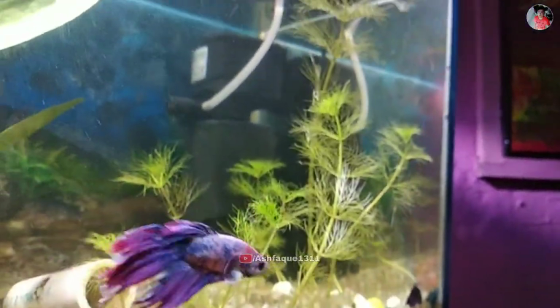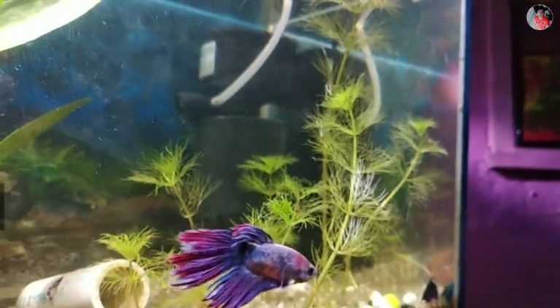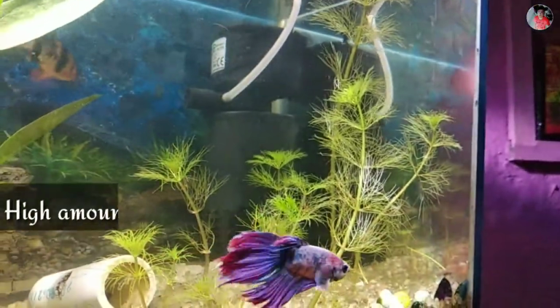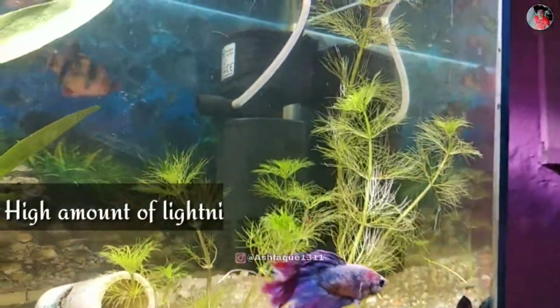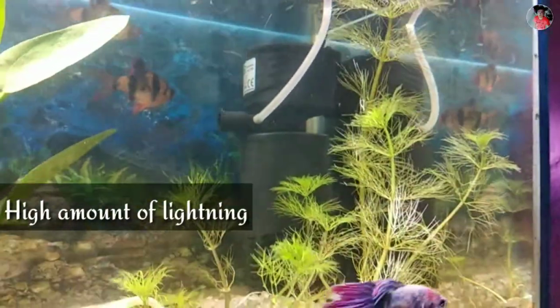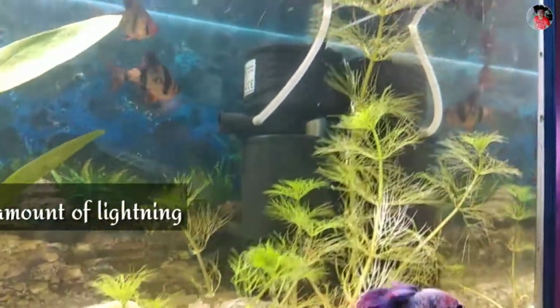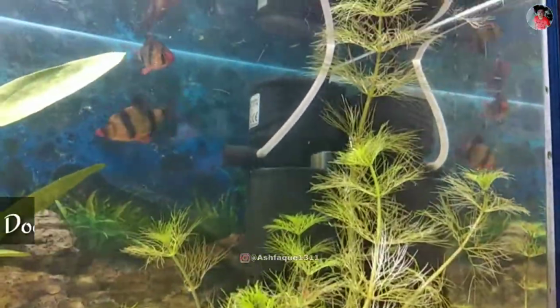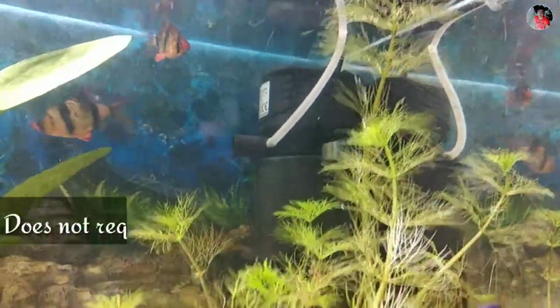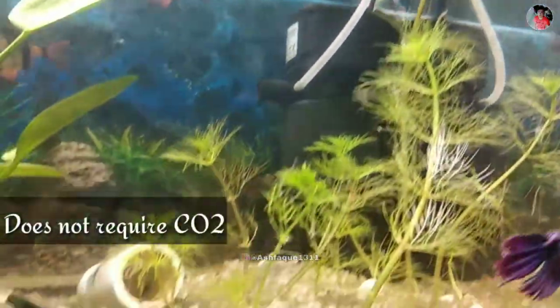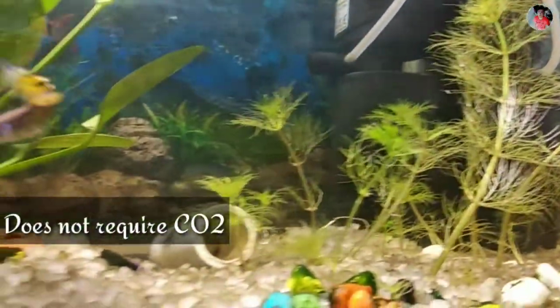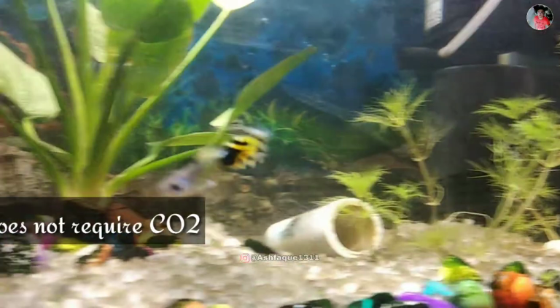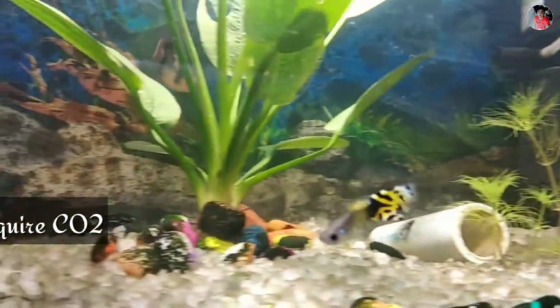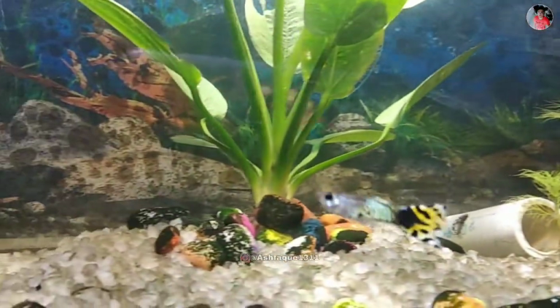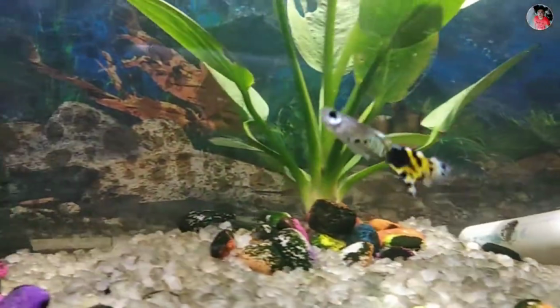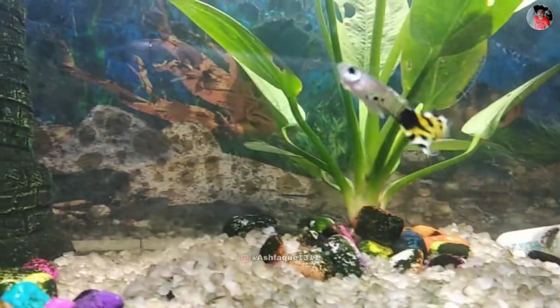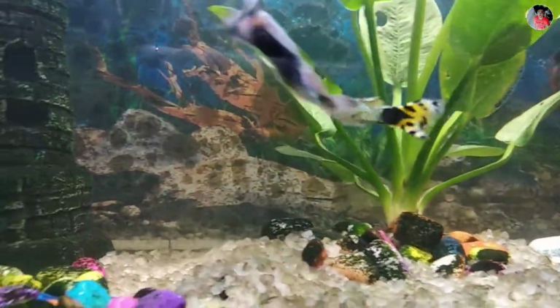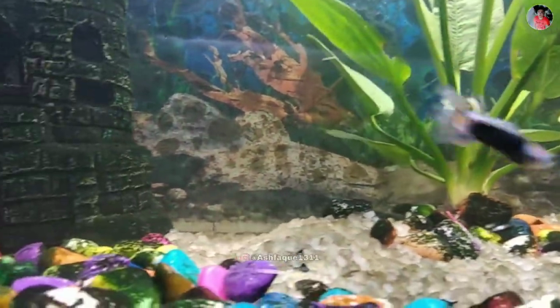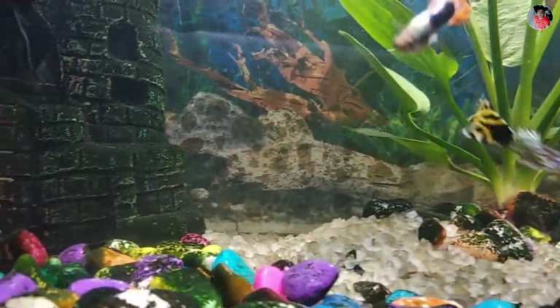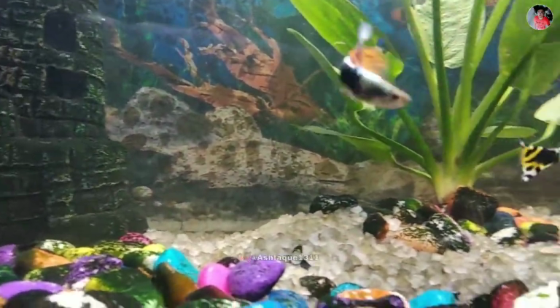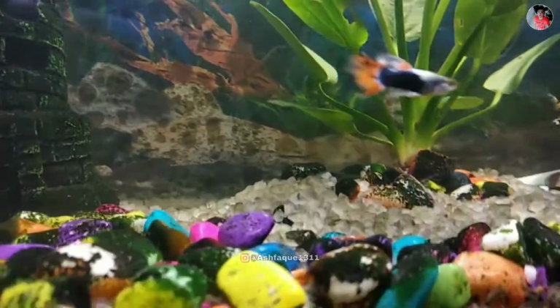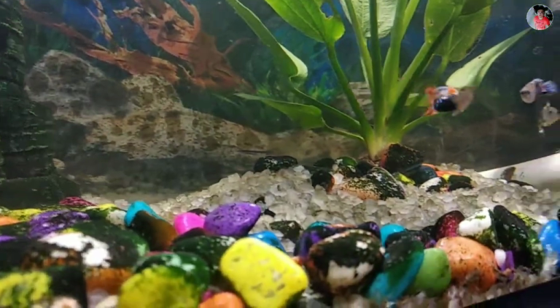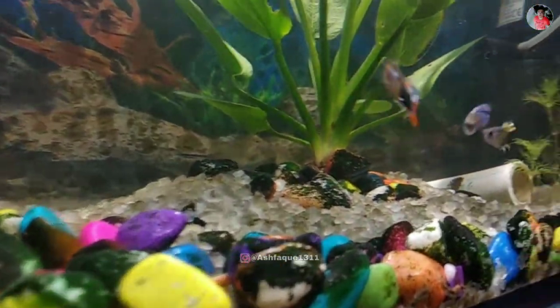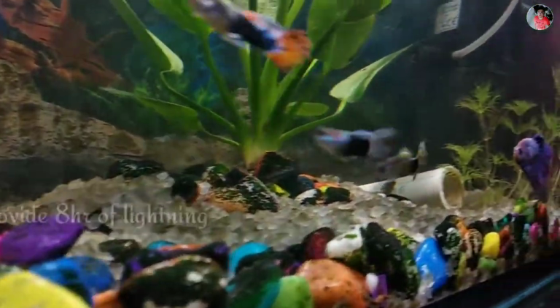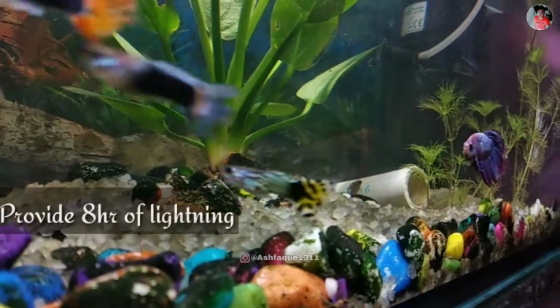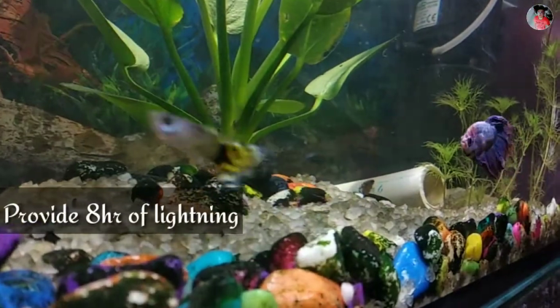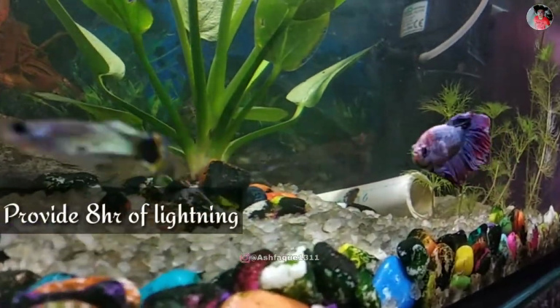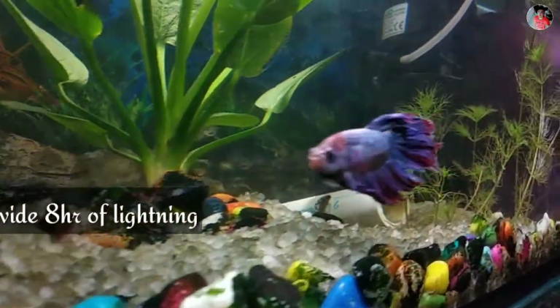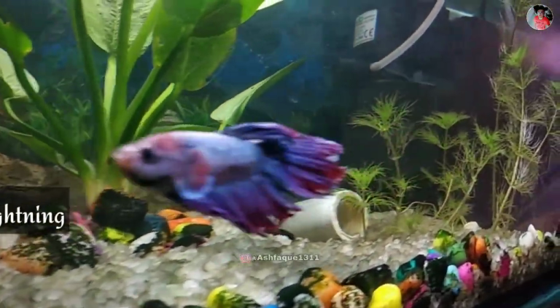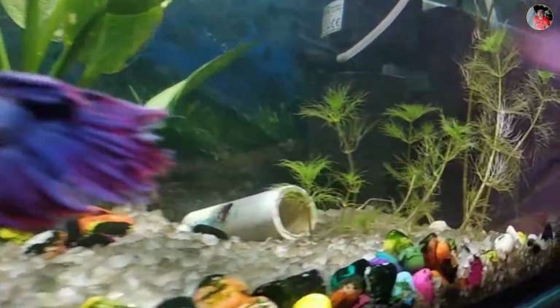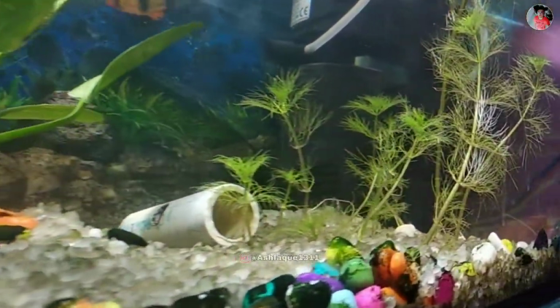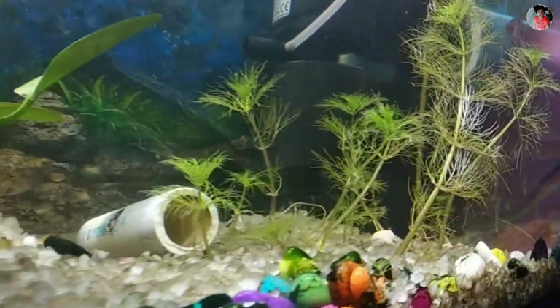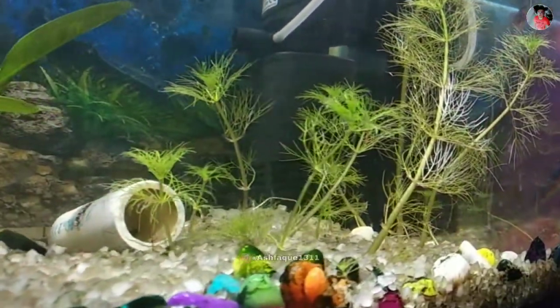Lighting and CO2: the Cabomba prefers an aquarium with high amounts of lighting. While it does not require CO2, it will greatly improve the growth and appearance of the plant. You should provide eight hours of lighting.